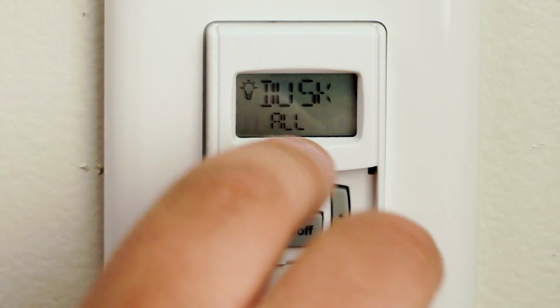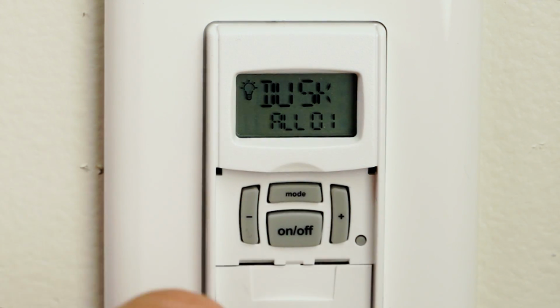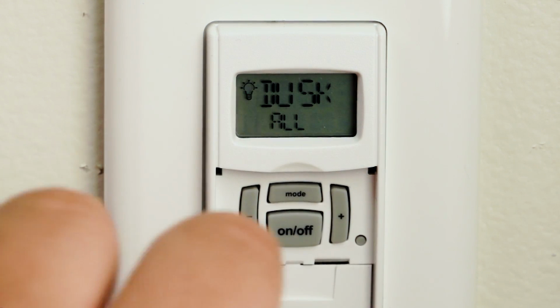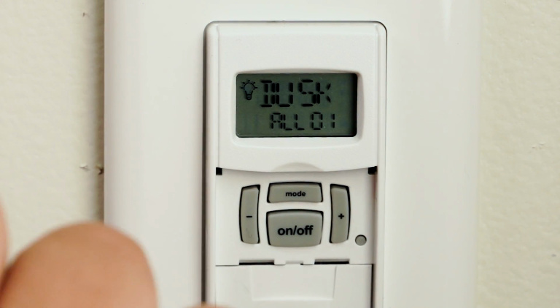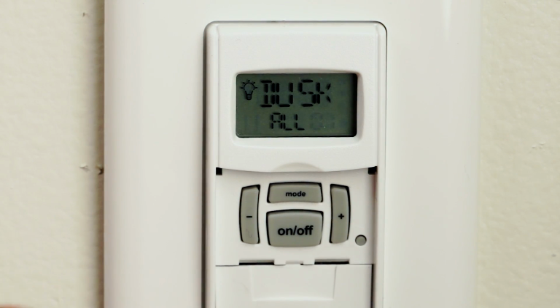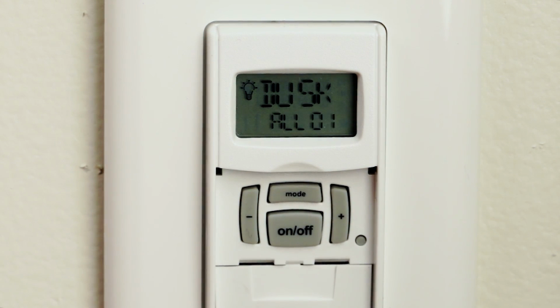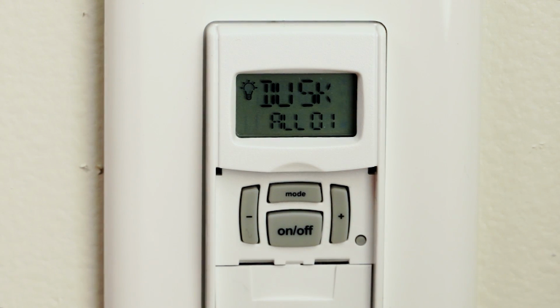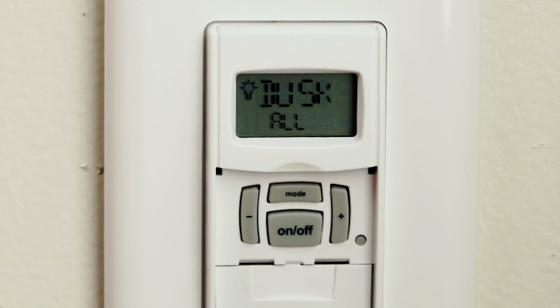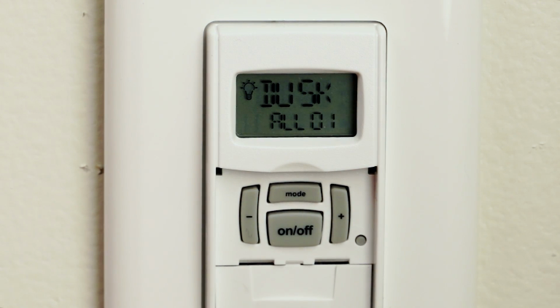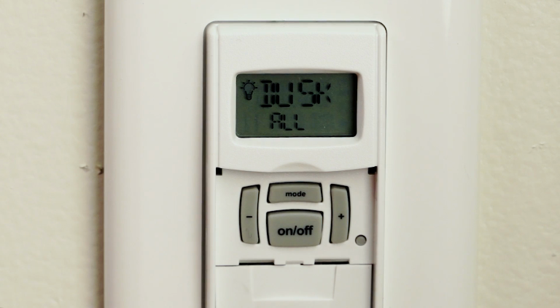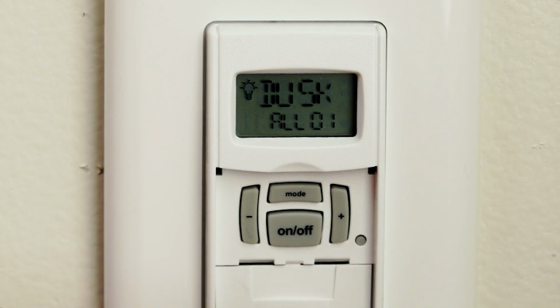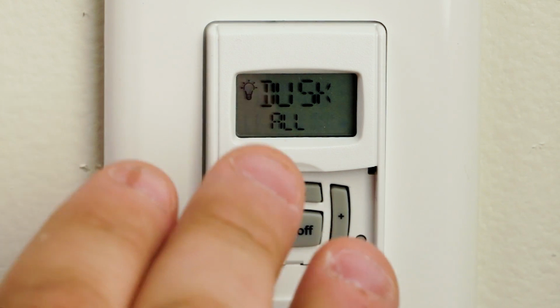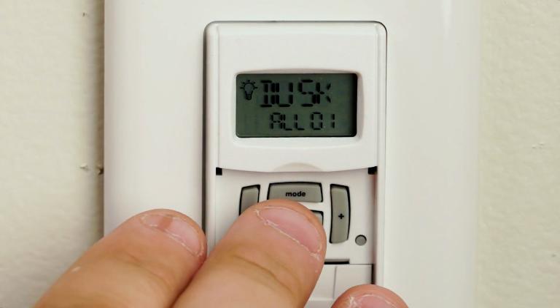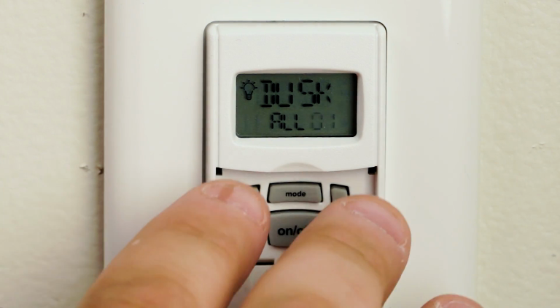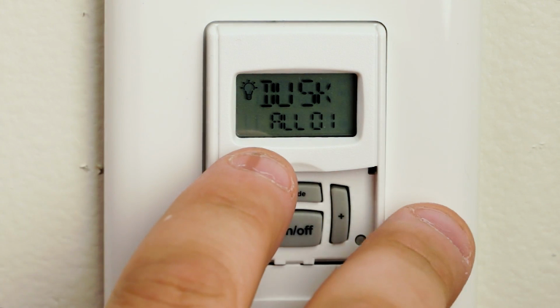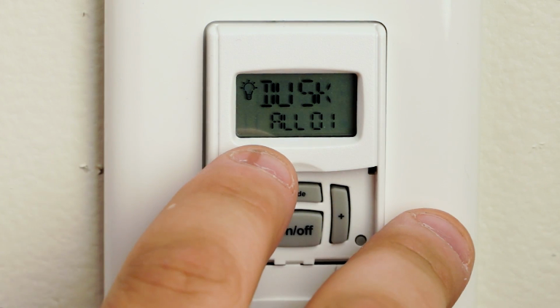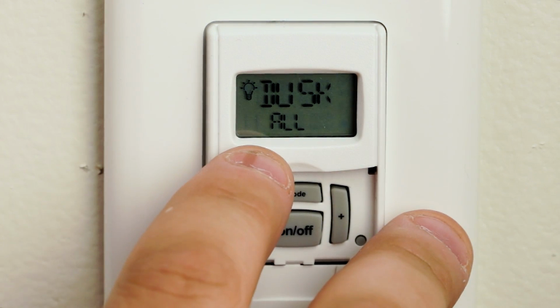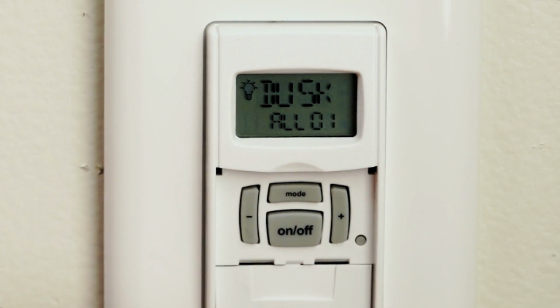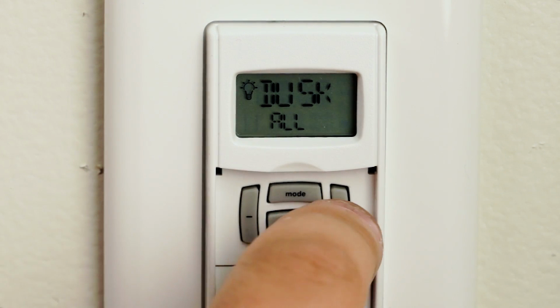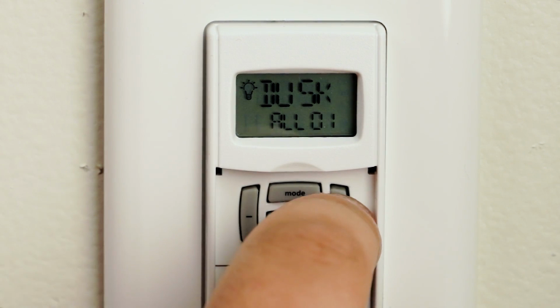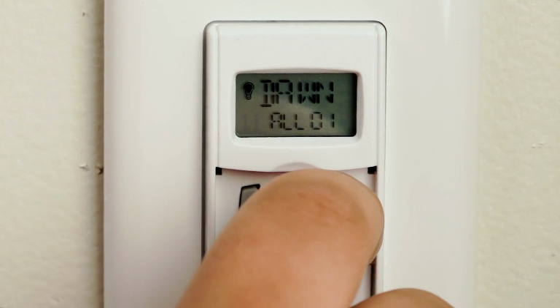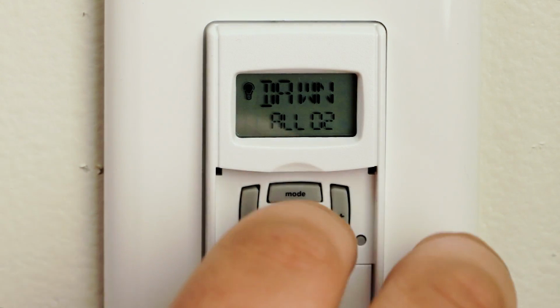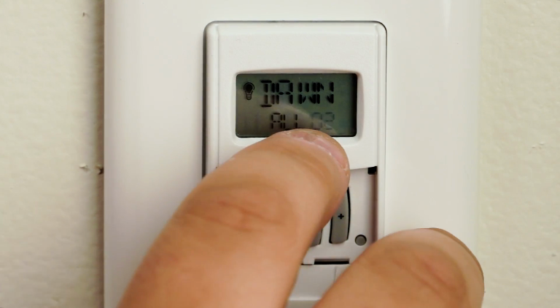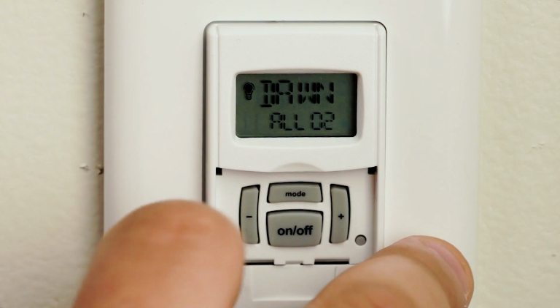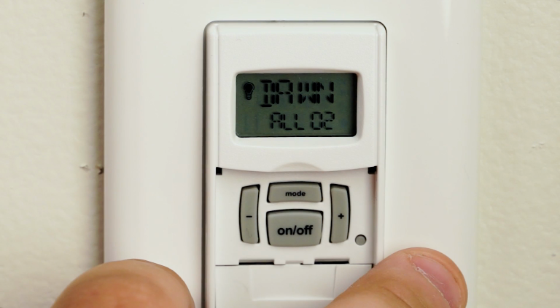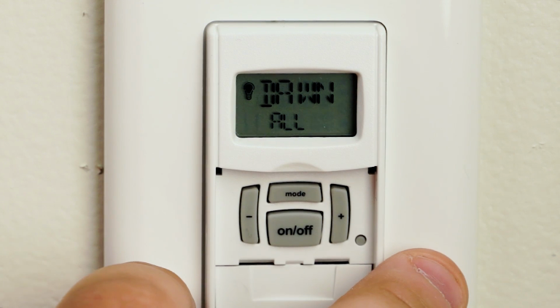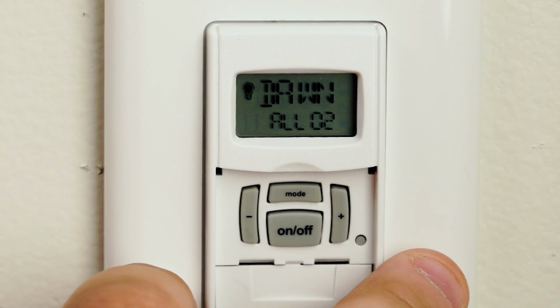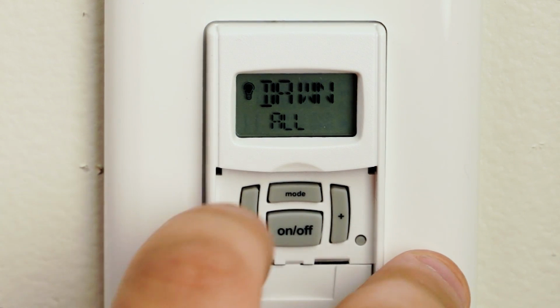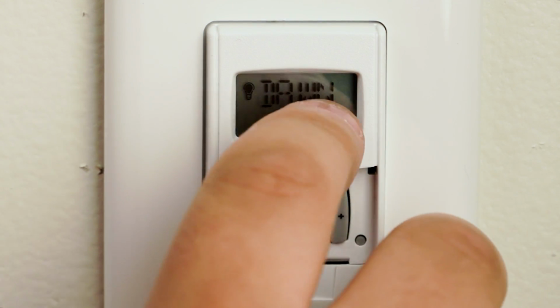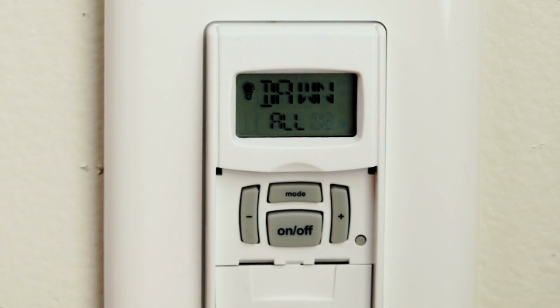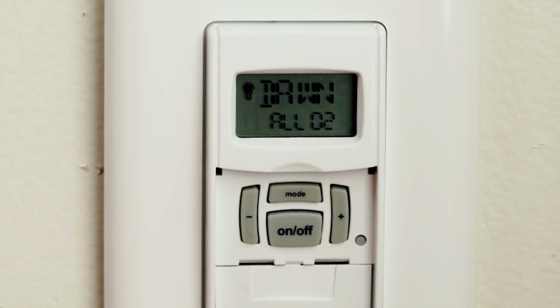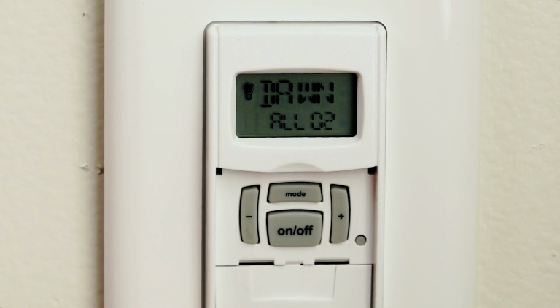Quick note: every program is either an on or an off. So one program we're going to have as dusk. We're going to go to our next program, which is program number 02, and we're going to program our off time.